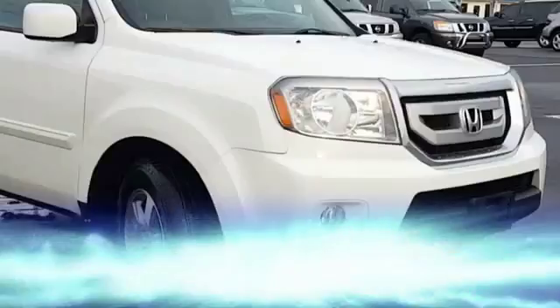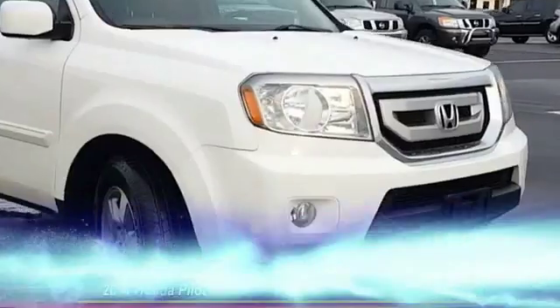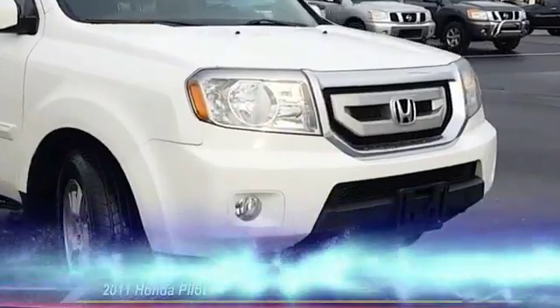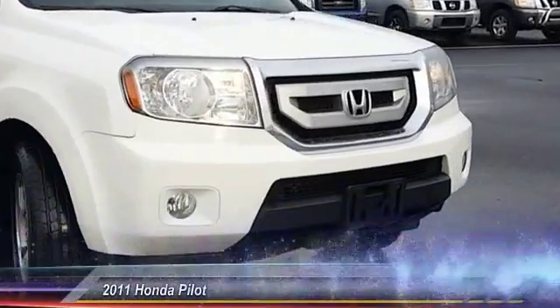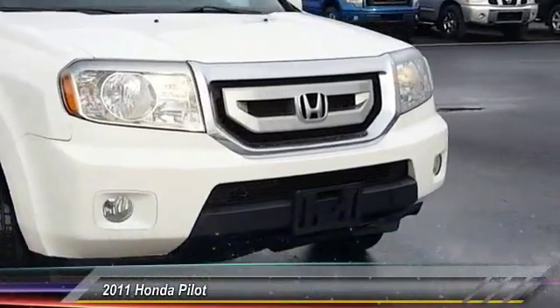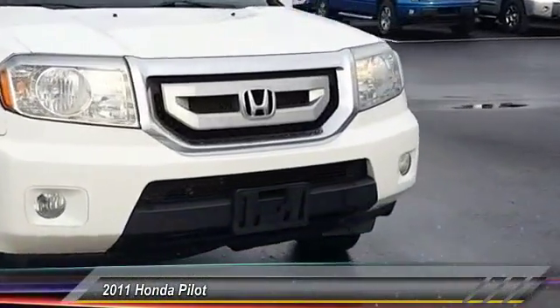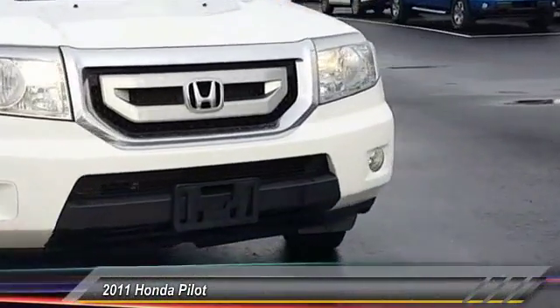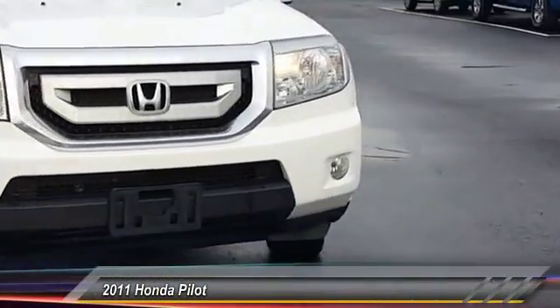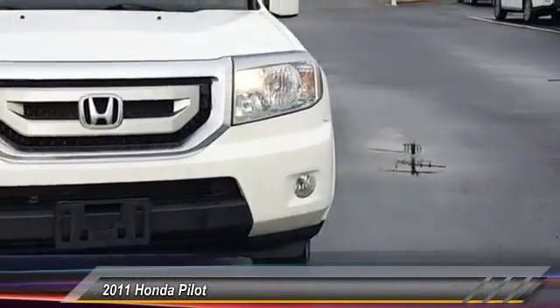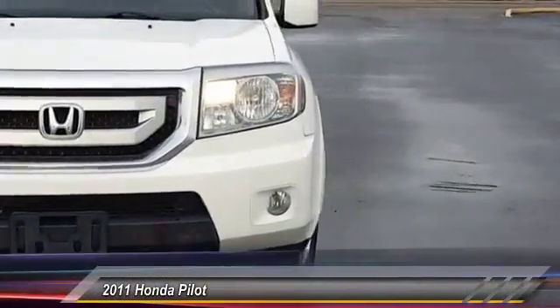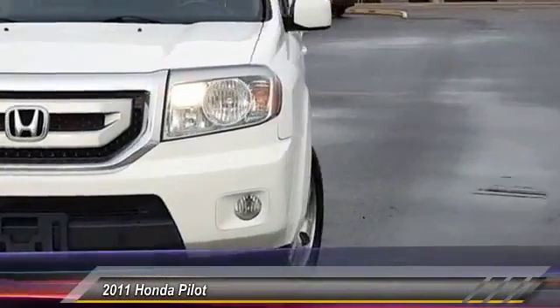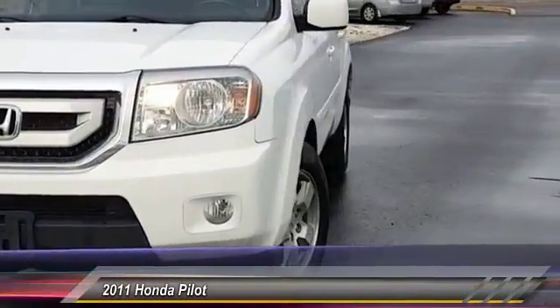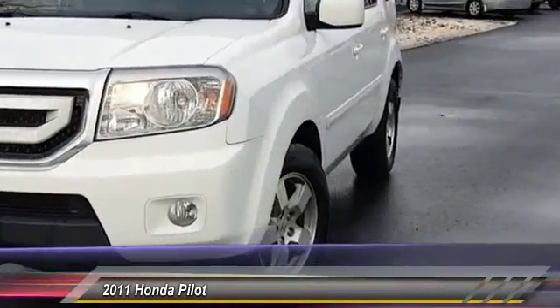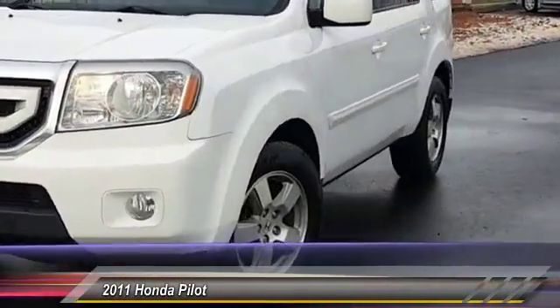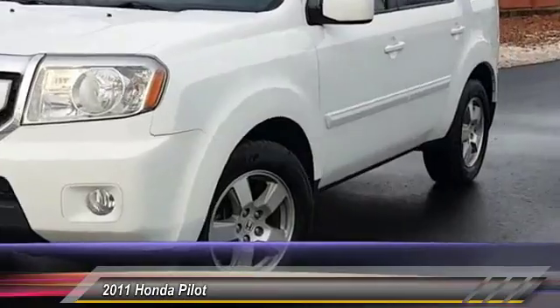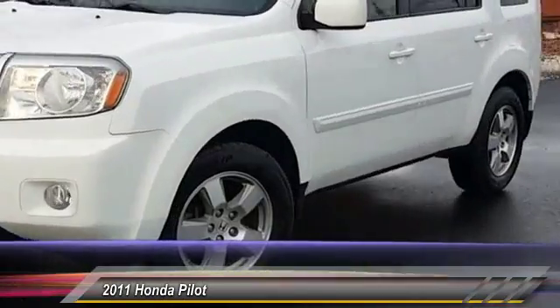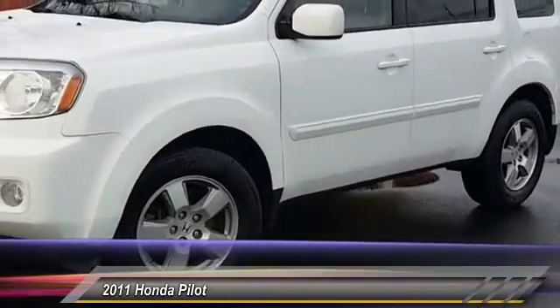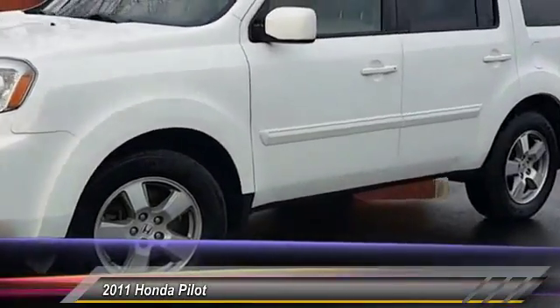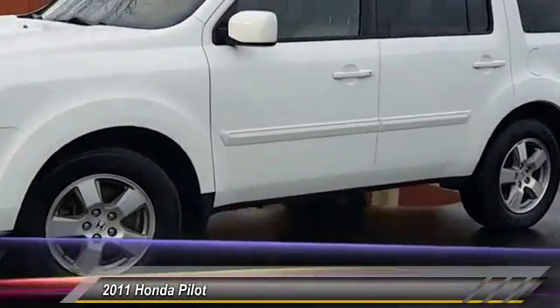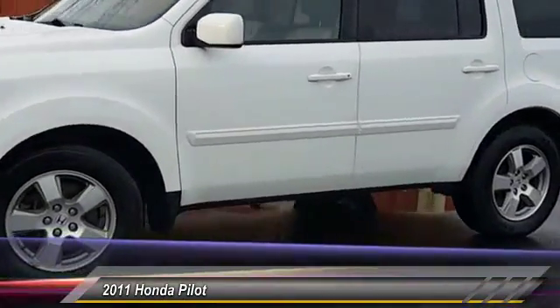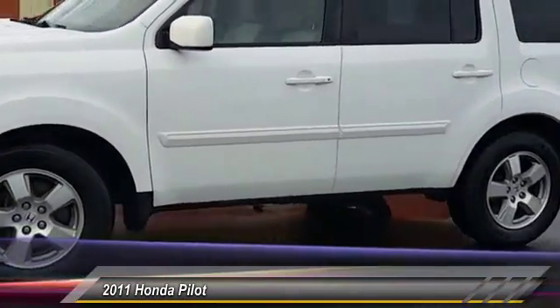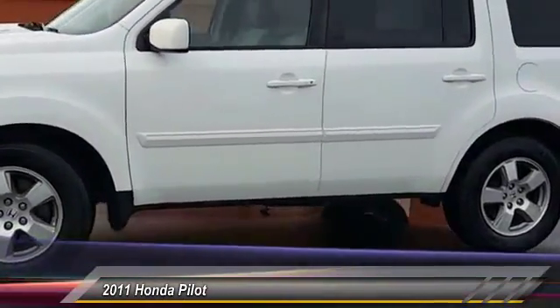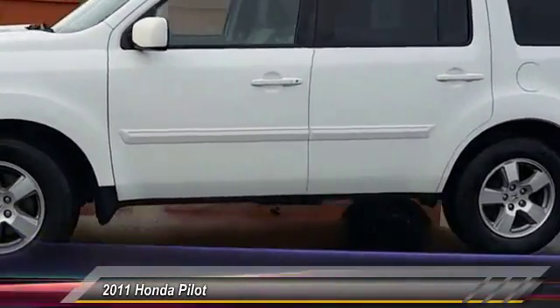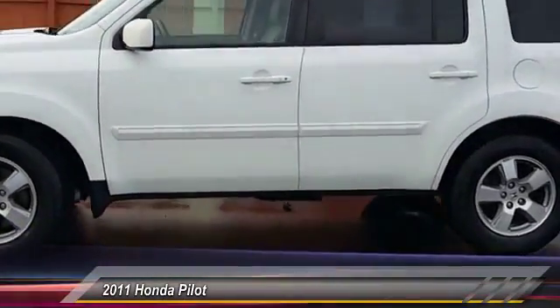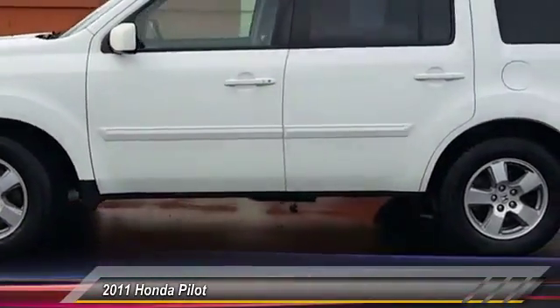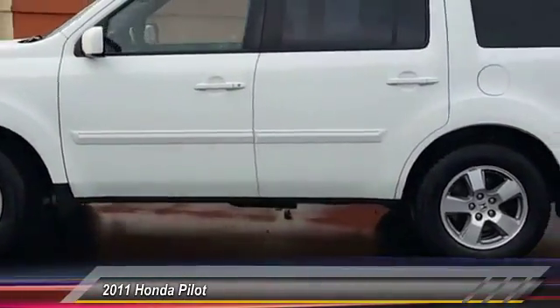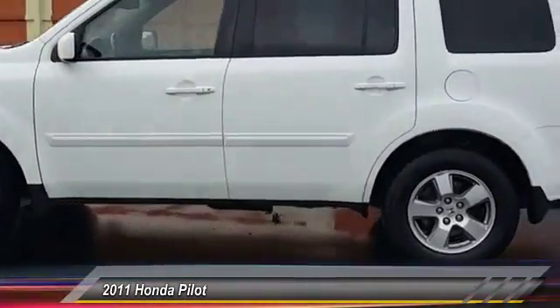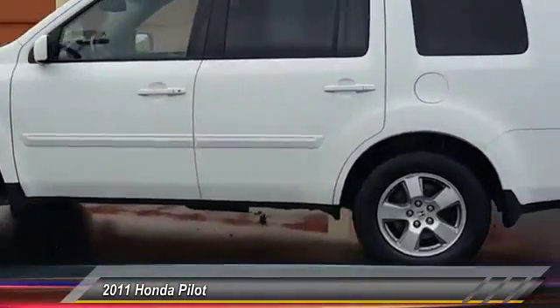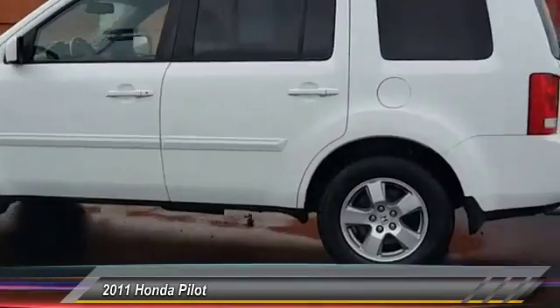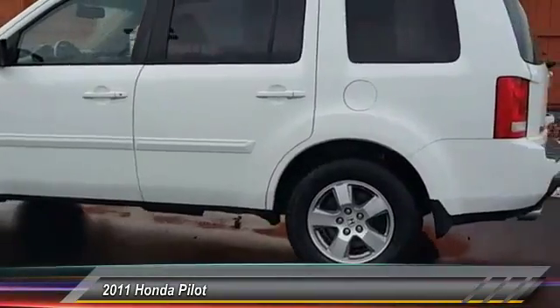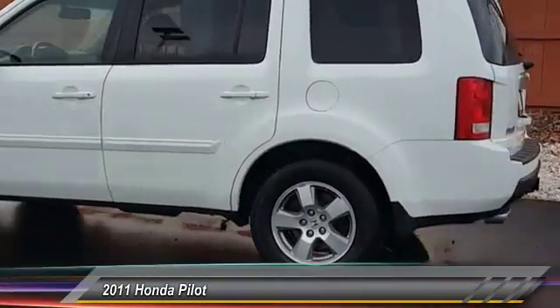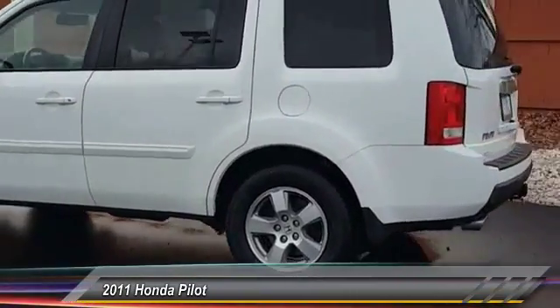The 2011 Pilot. Optimal utility. Indulgent interior. Powerful performer. You'll be ready for almost anything in the Honda Pilot, and it's priced below $20,000.